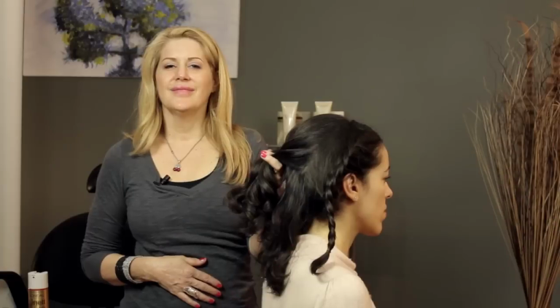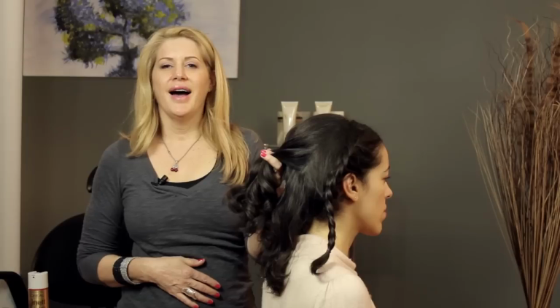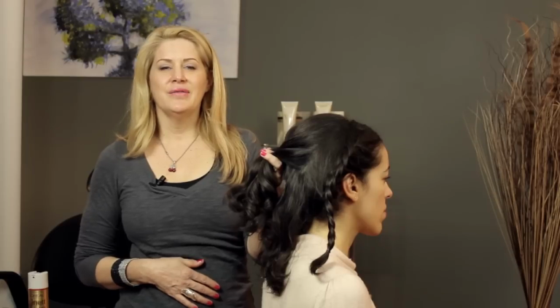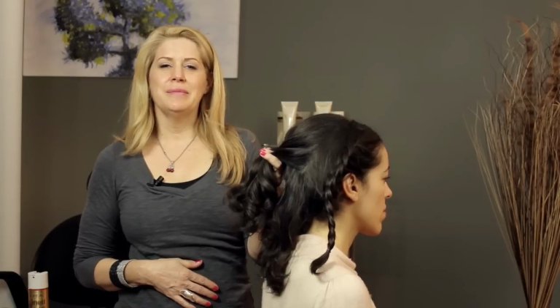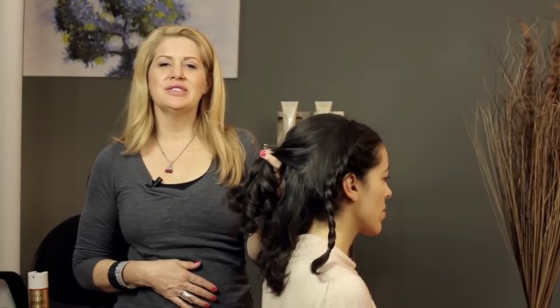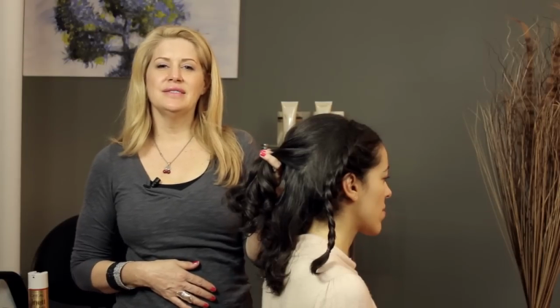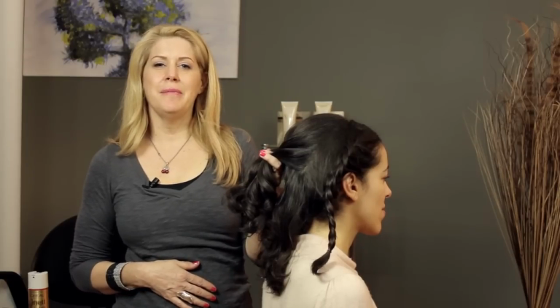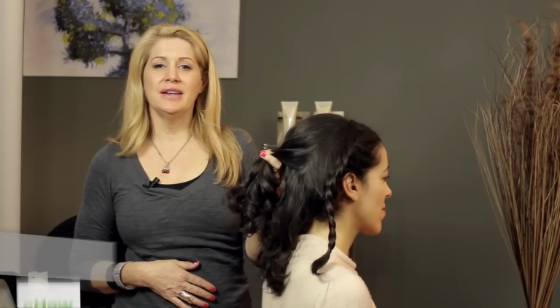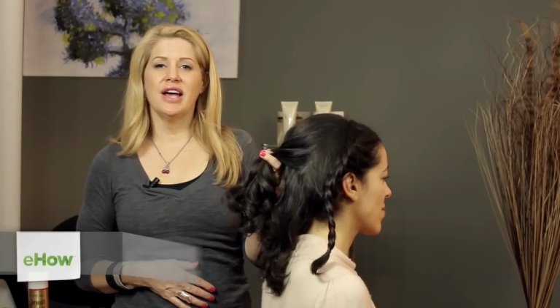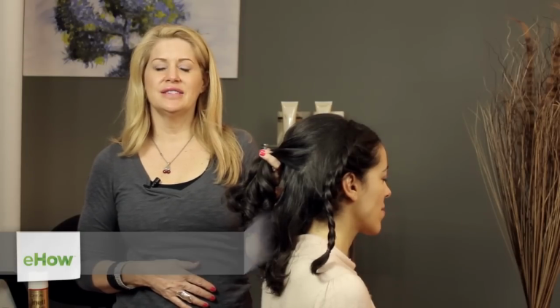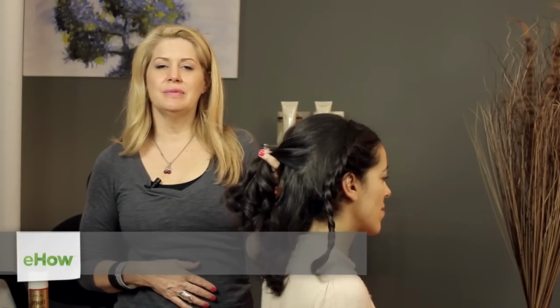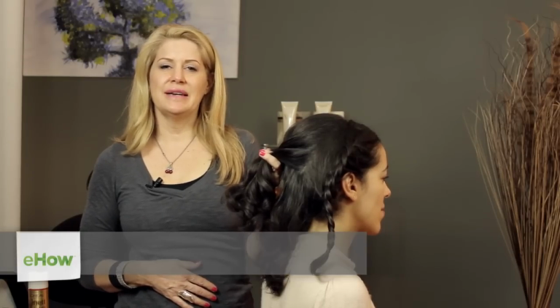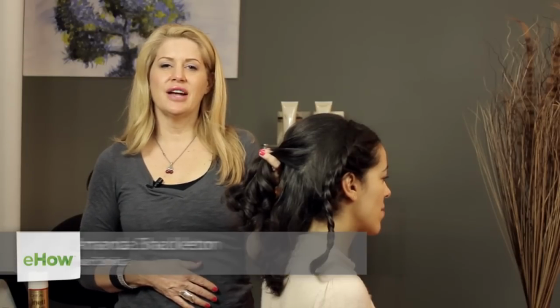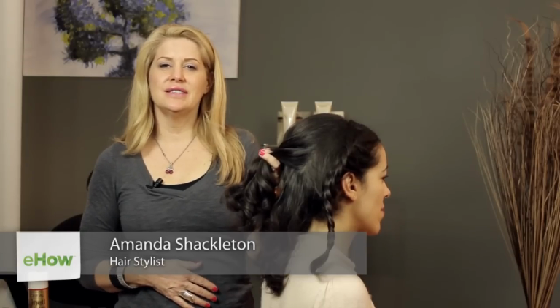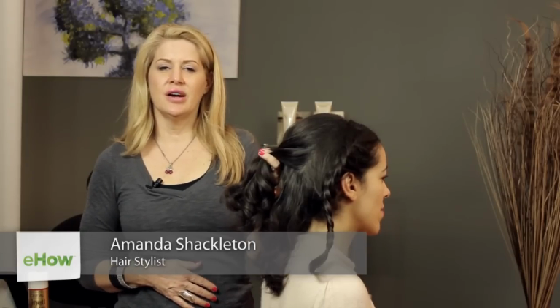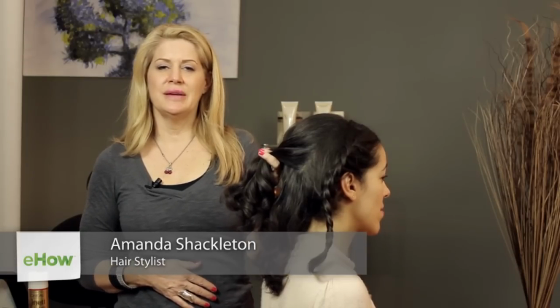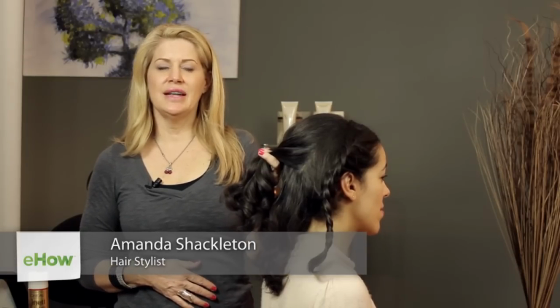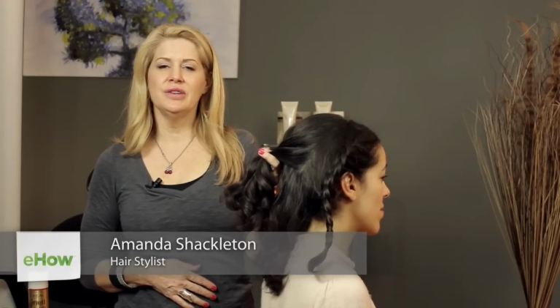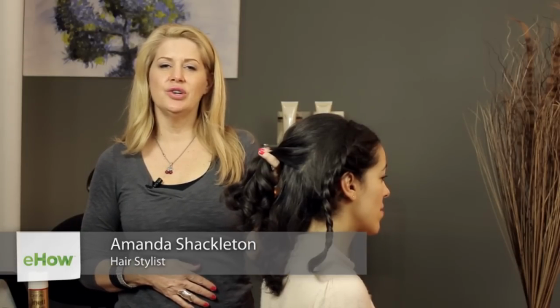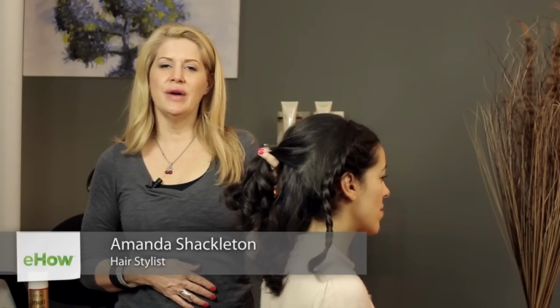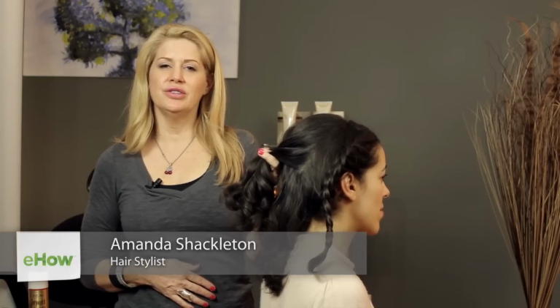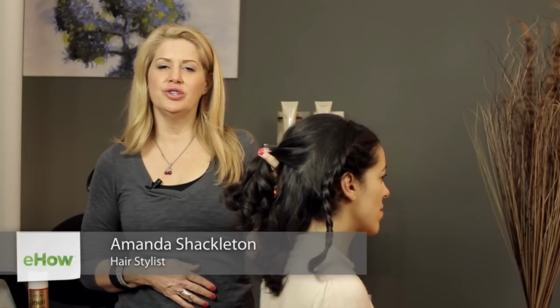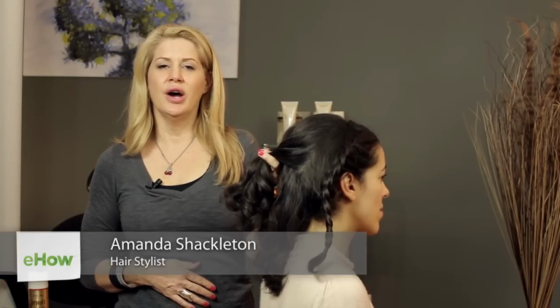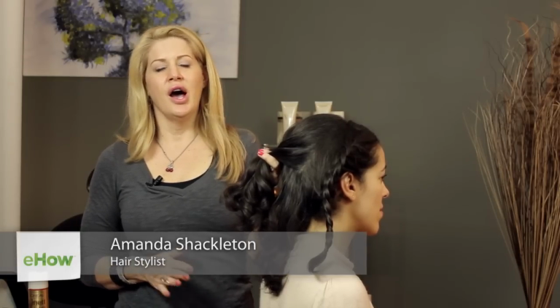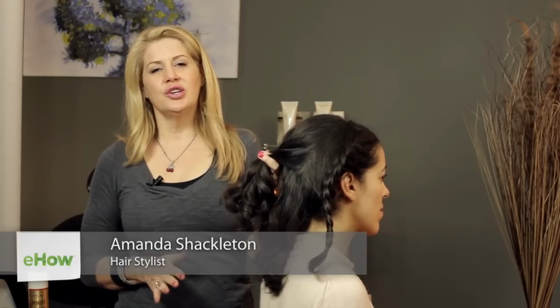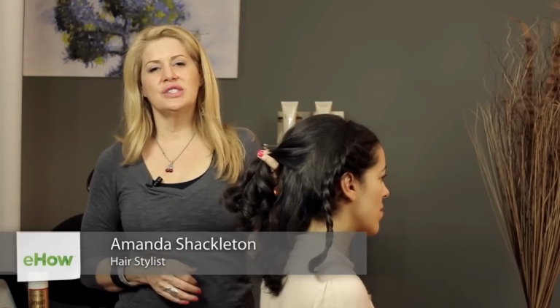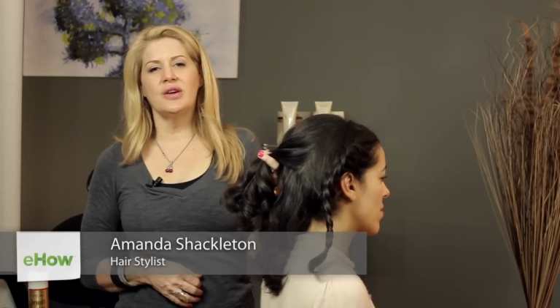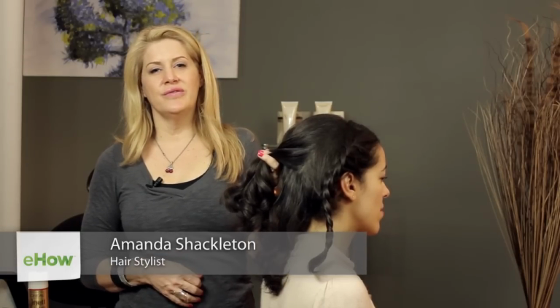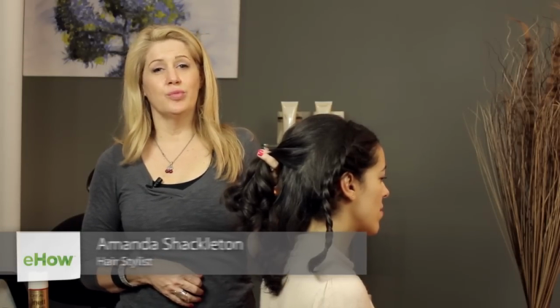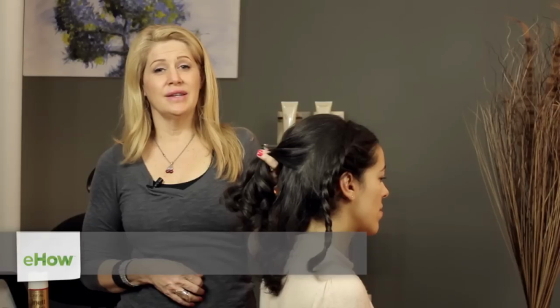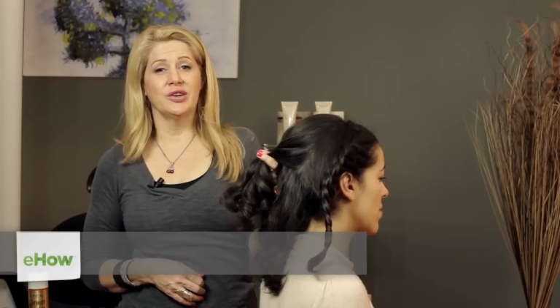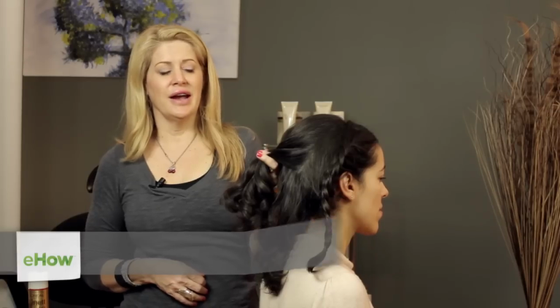Hi everyone, I'm hairstylist Amanda Shackleton from AmandaShackleton.com and today I'm going to show you how to do a cute style with a few braids in your hair.